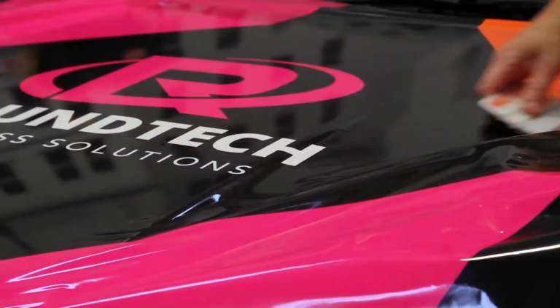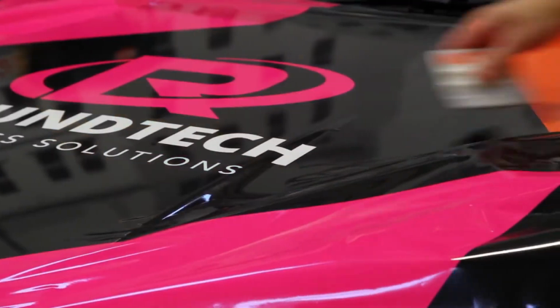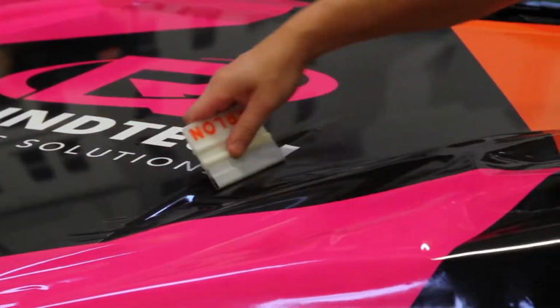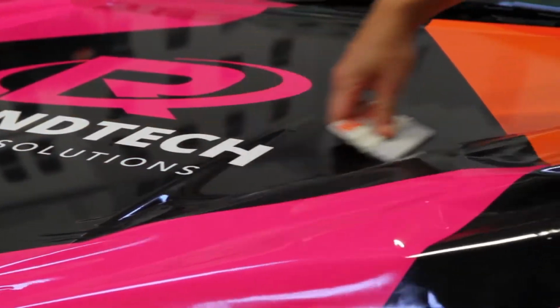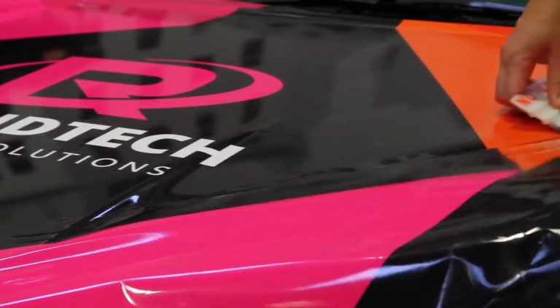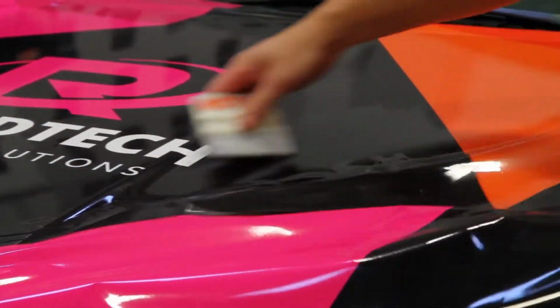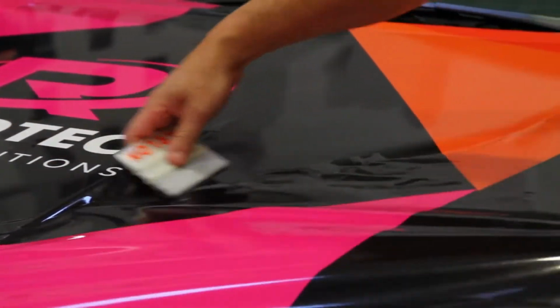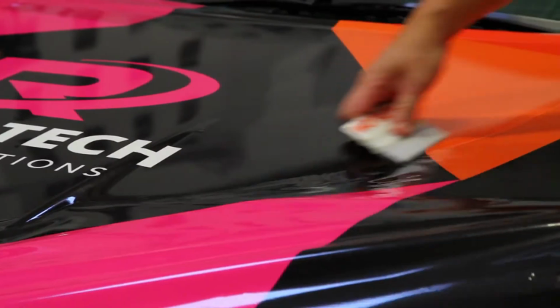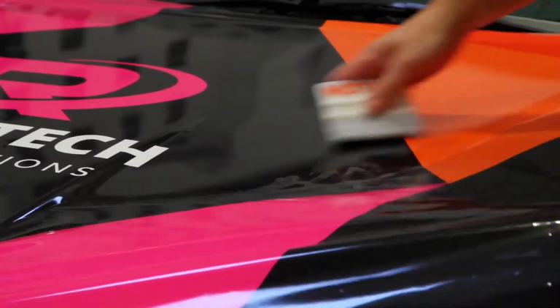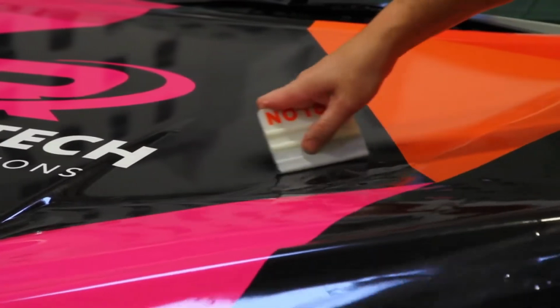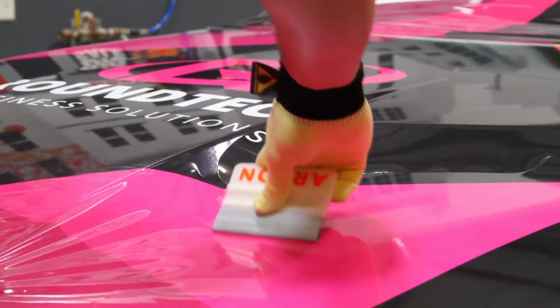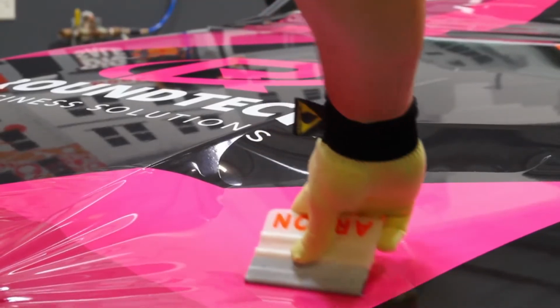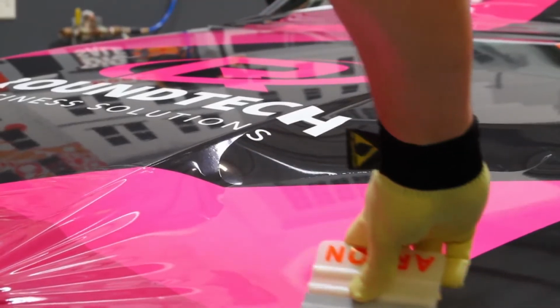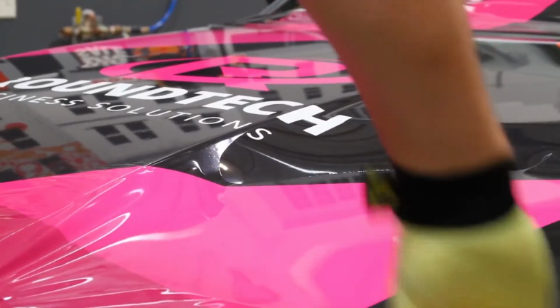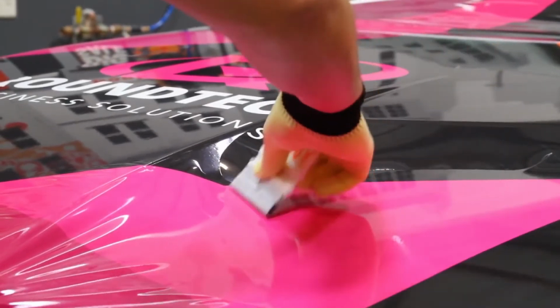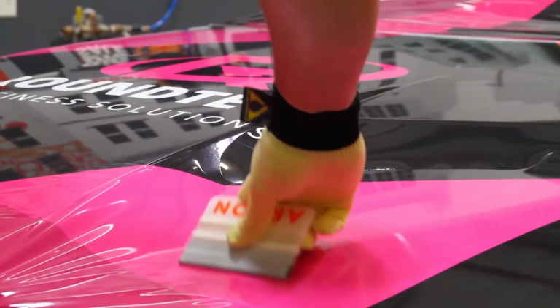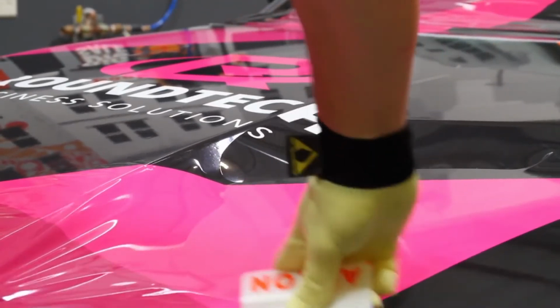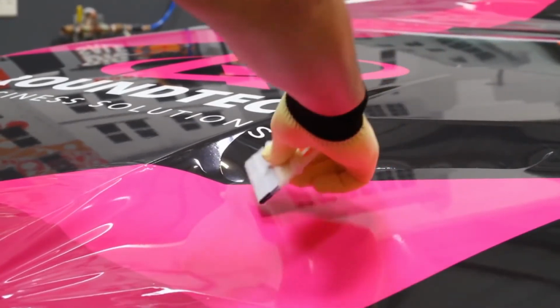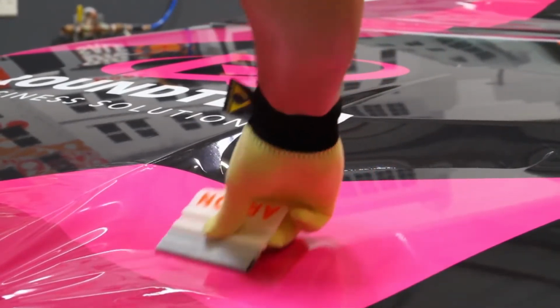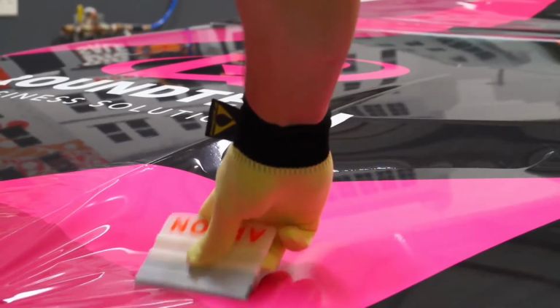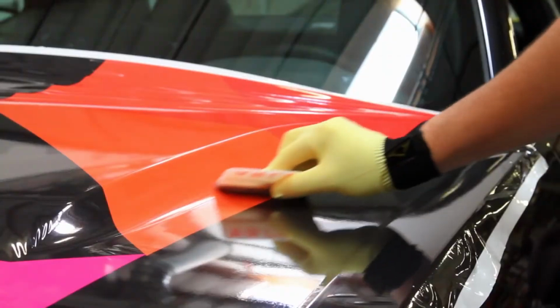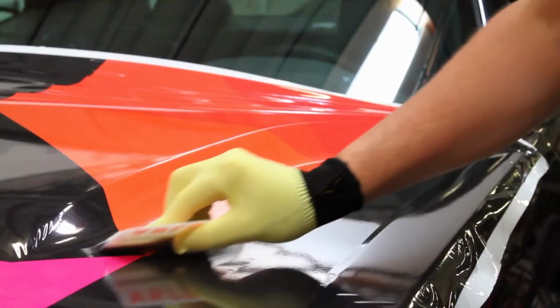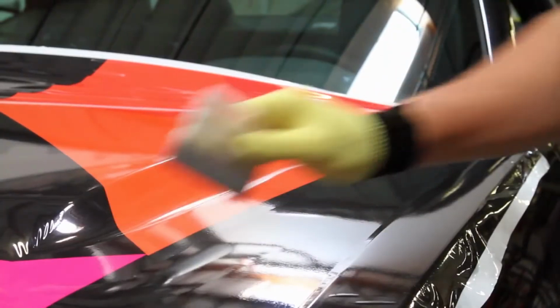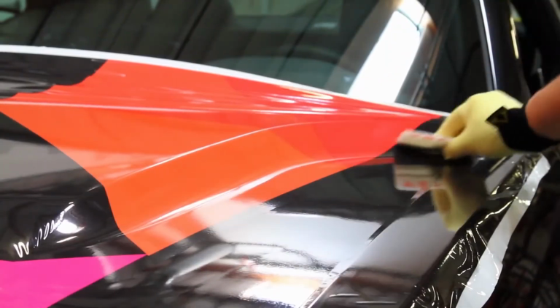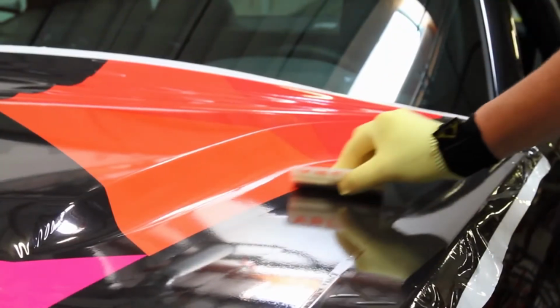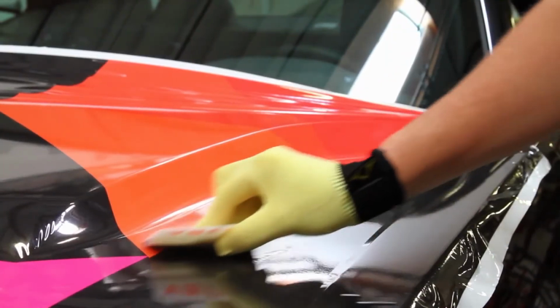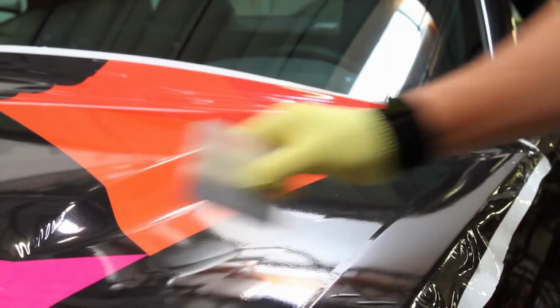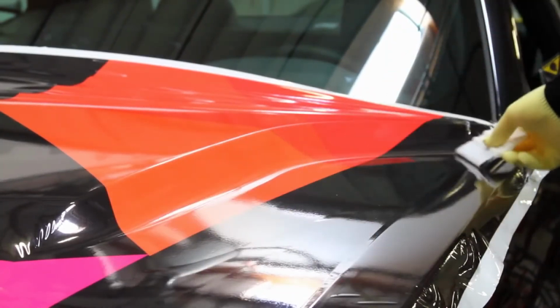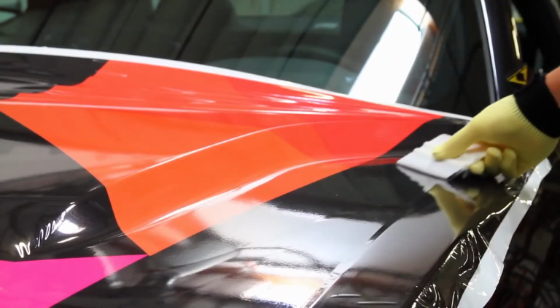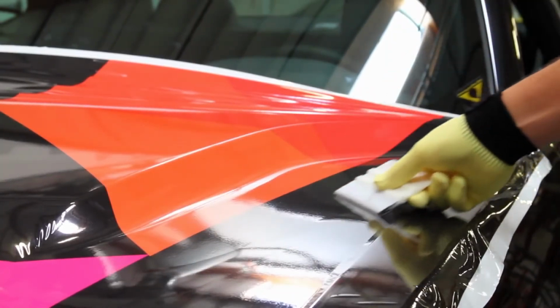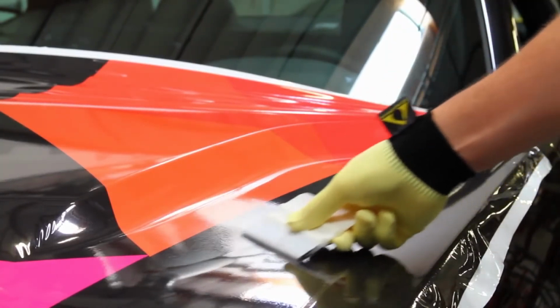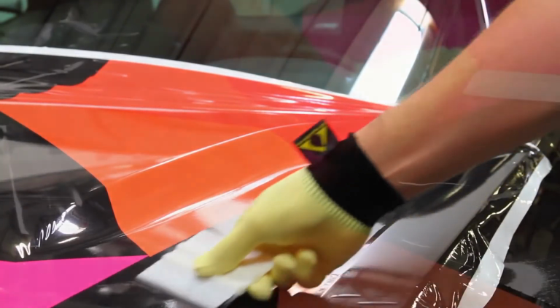Whether applying over a body line or flat surface, the light initial contact from Flight Technology makes your graphic float on a cushion of air, which prevents pre-tacking, the leading cause of bubbles and wrinkles.